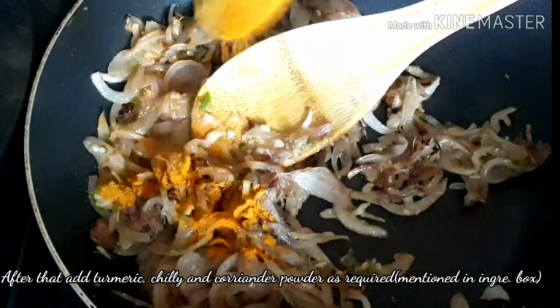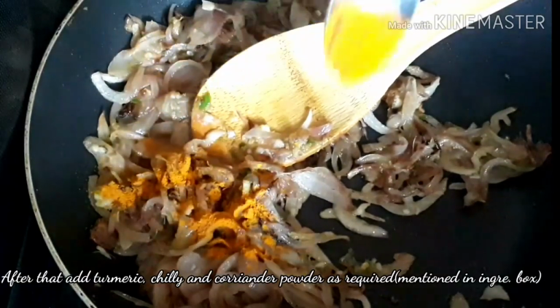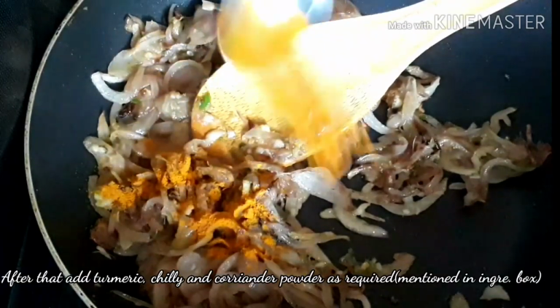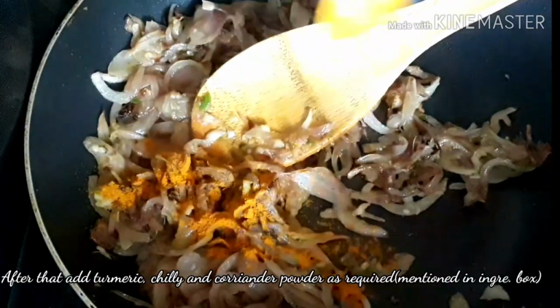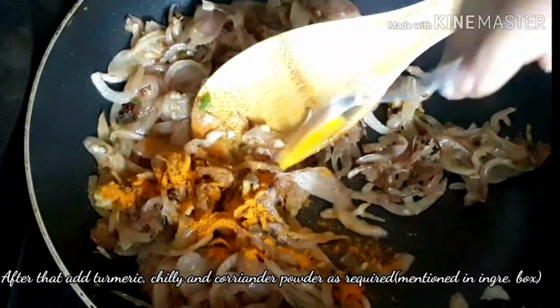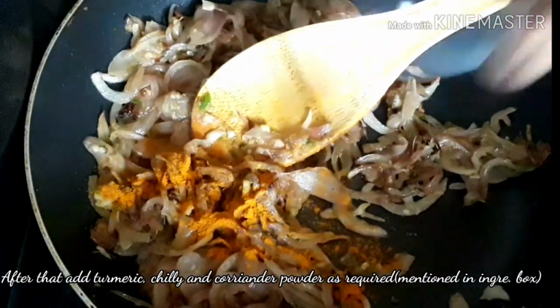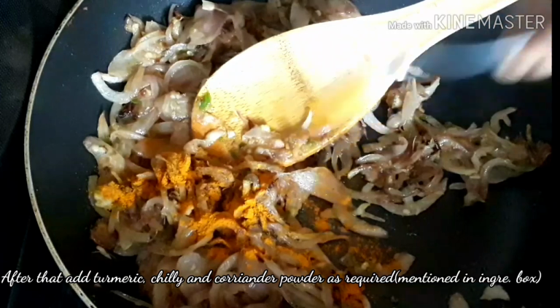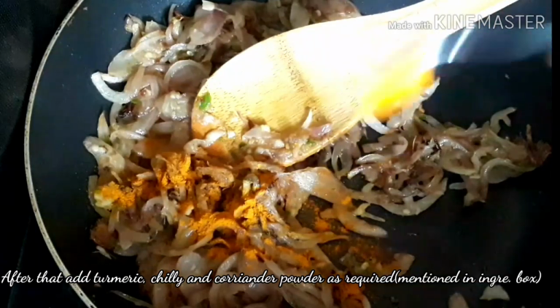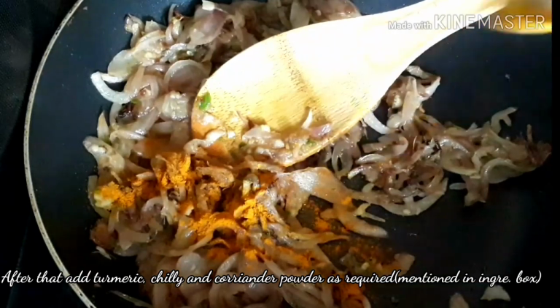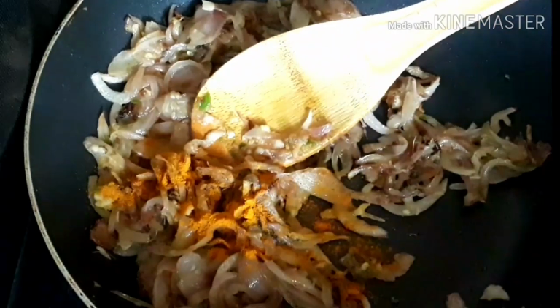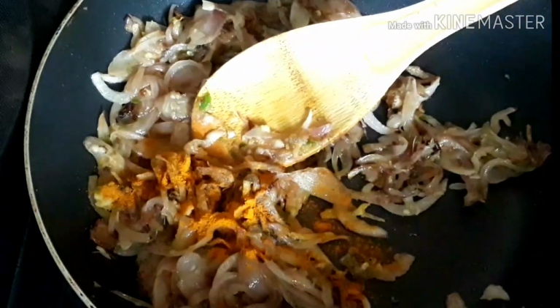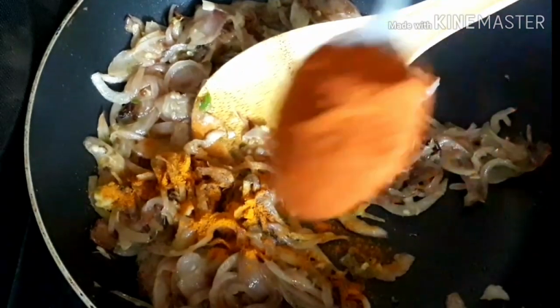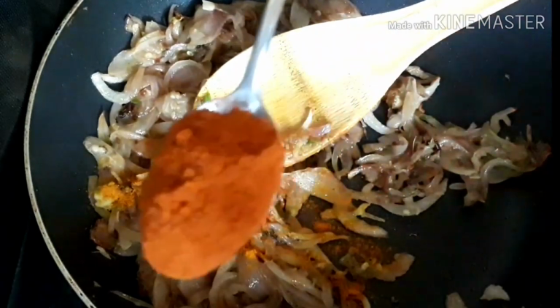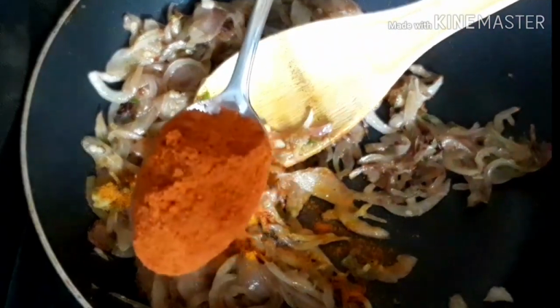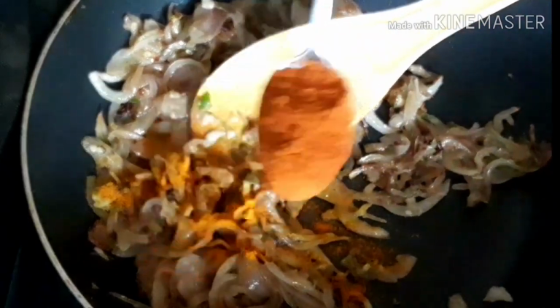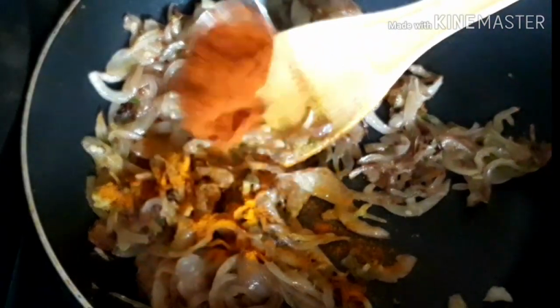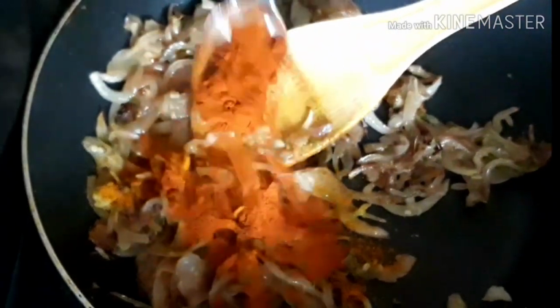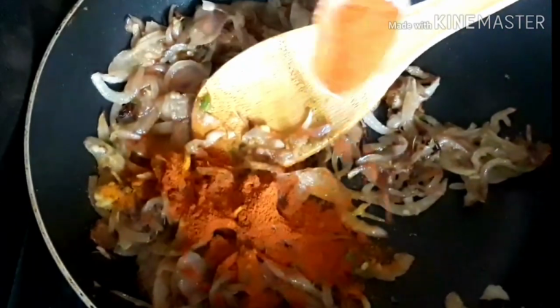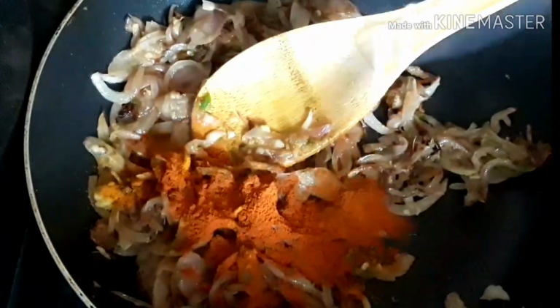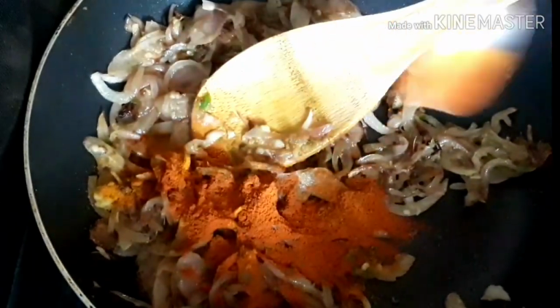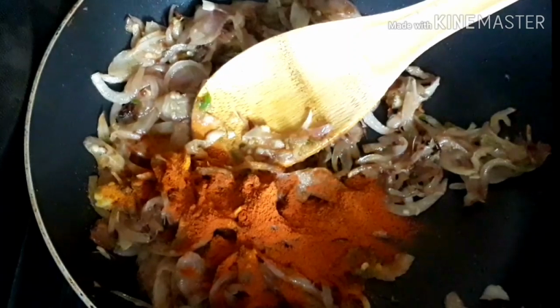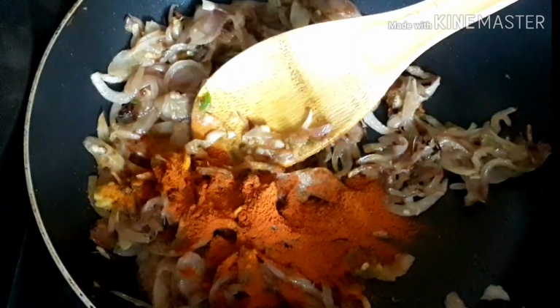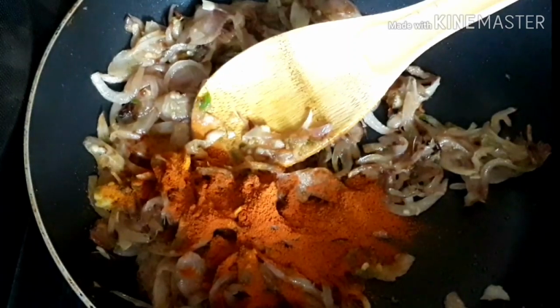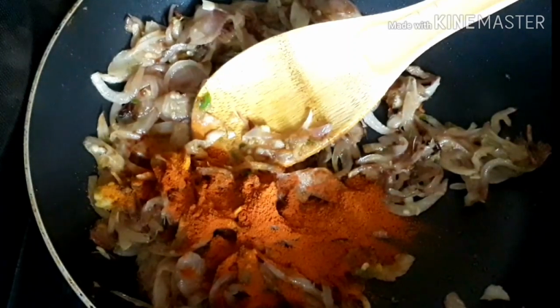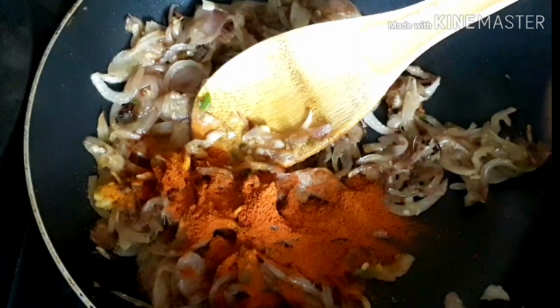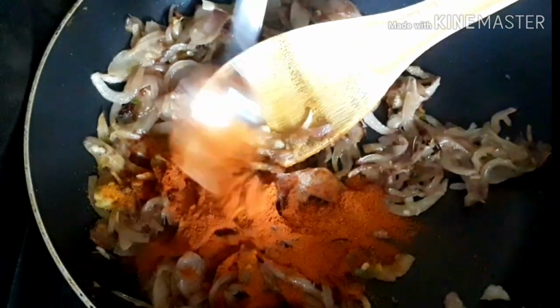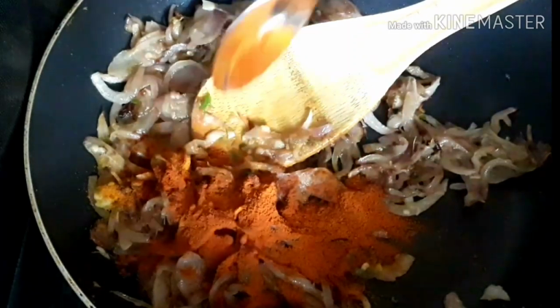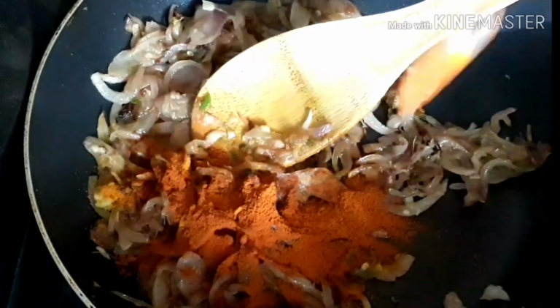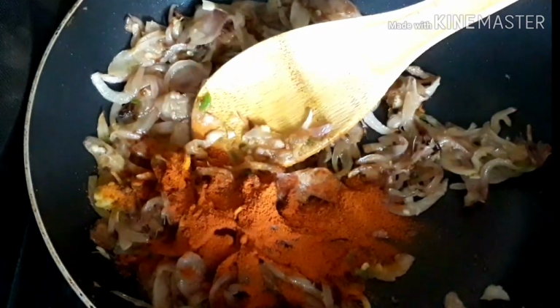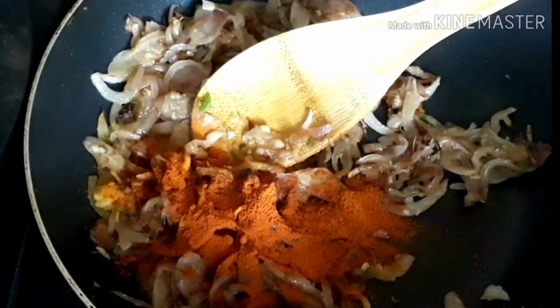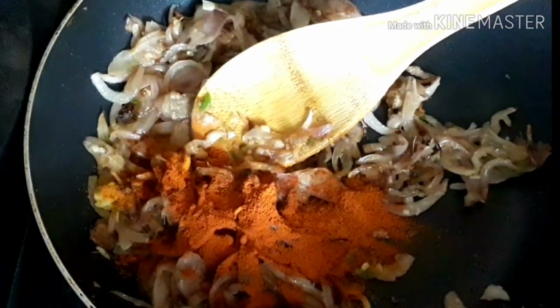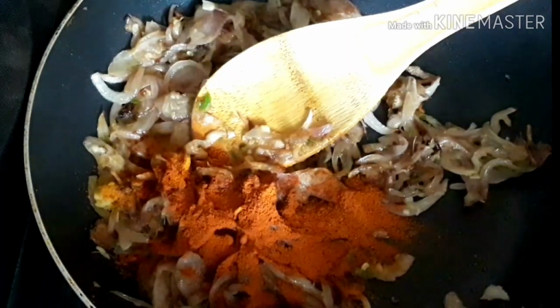Apply the sauce and also add five o'clock and add one sauce for the sauce.